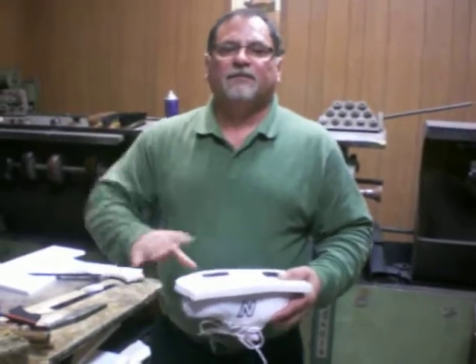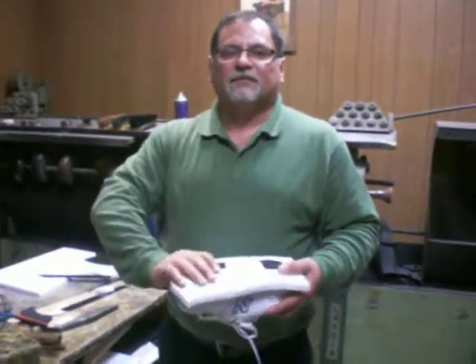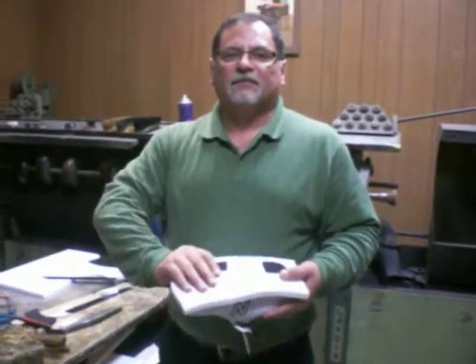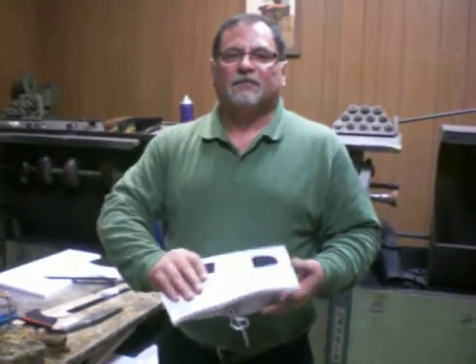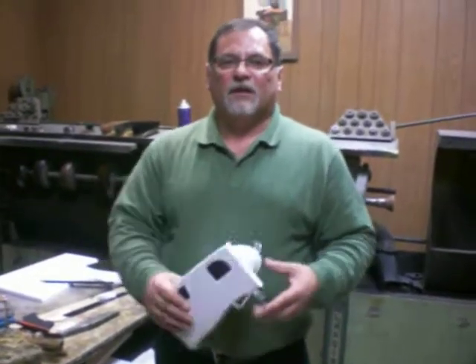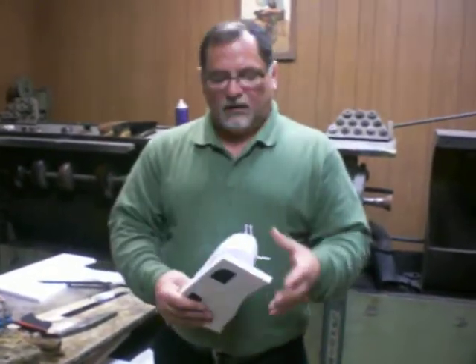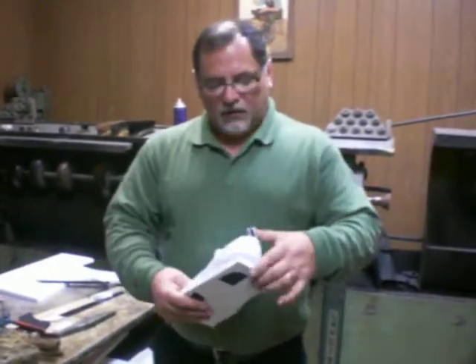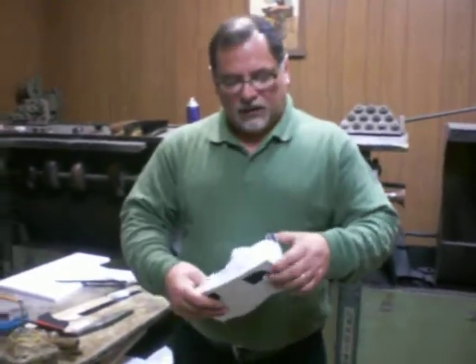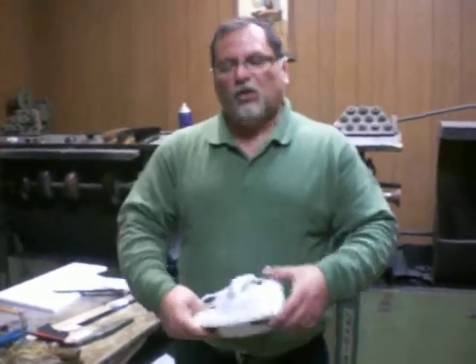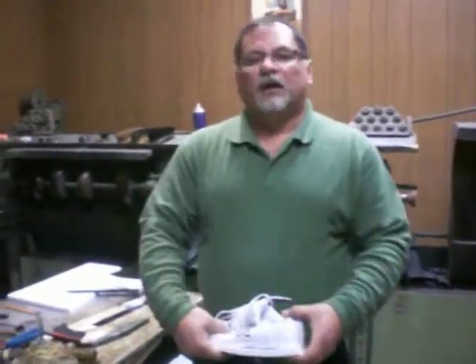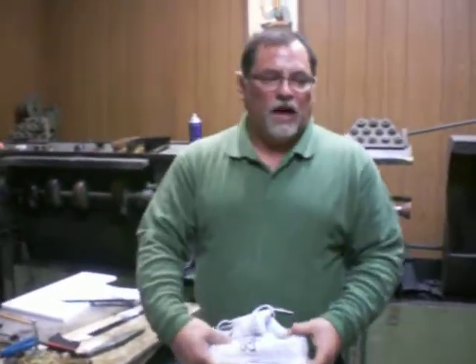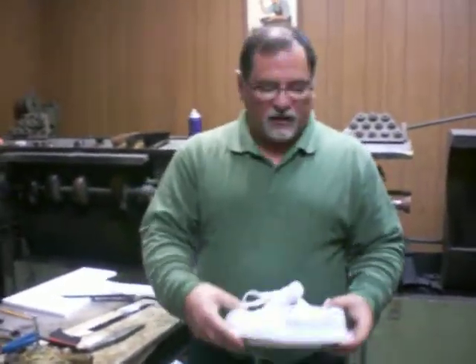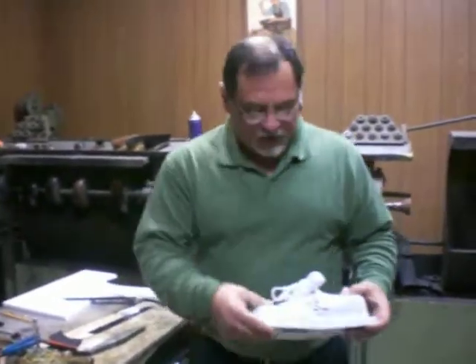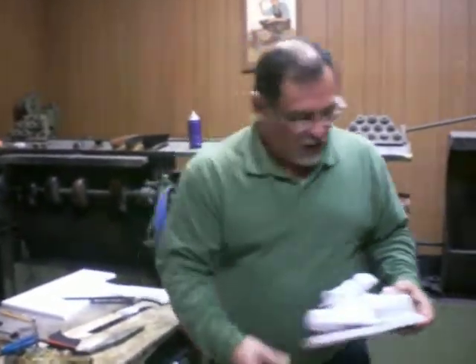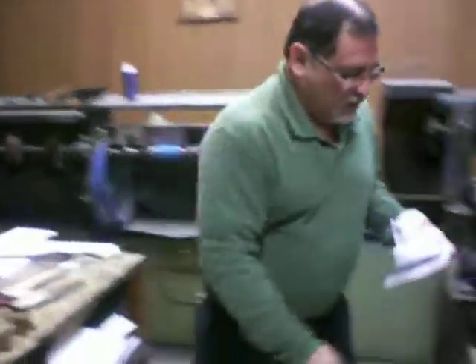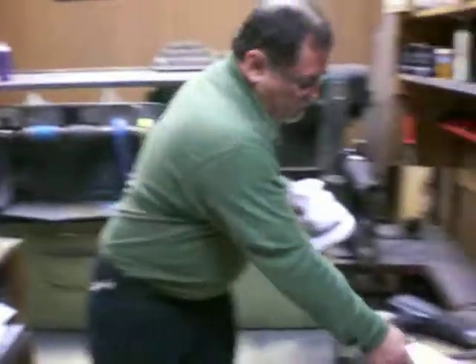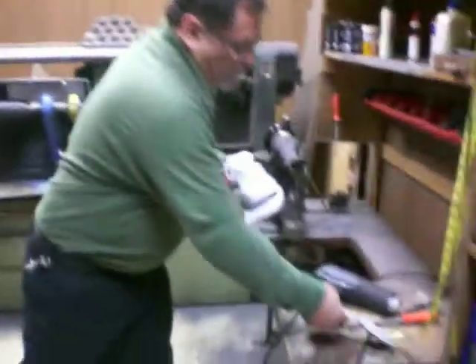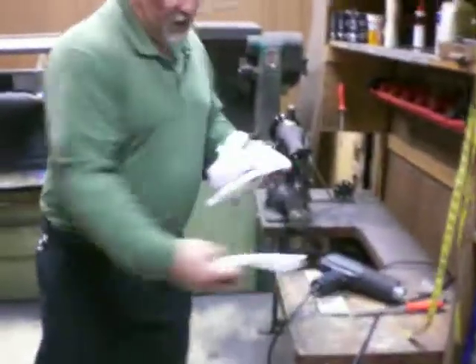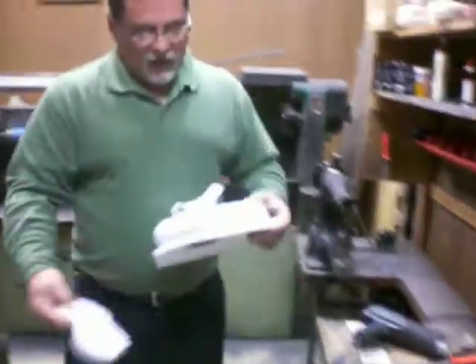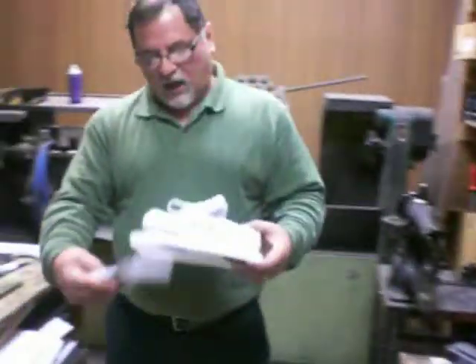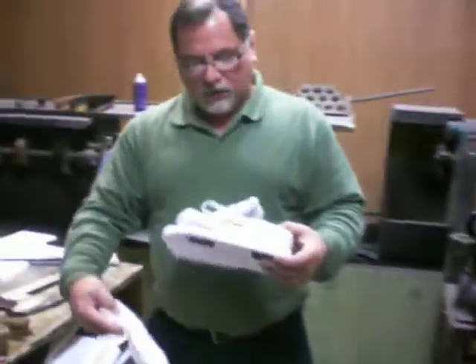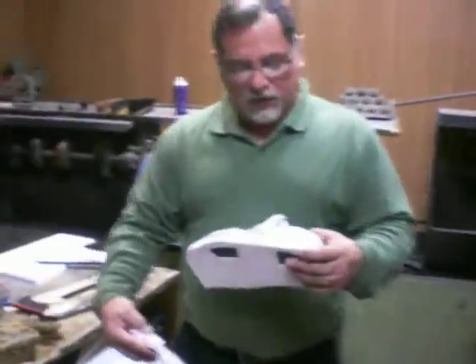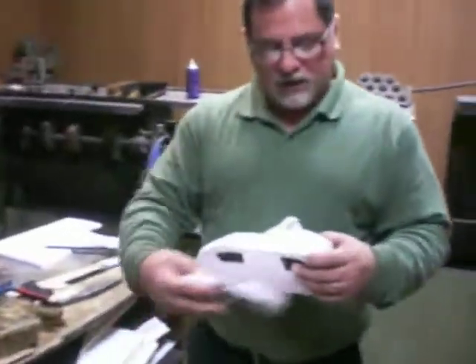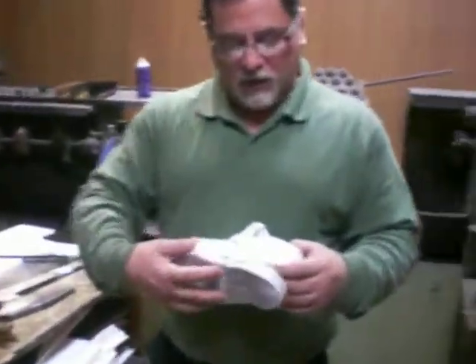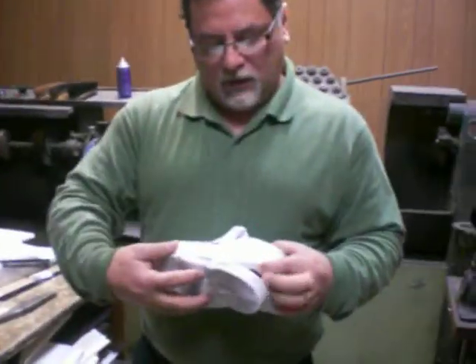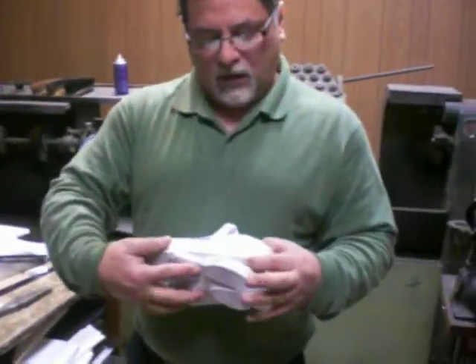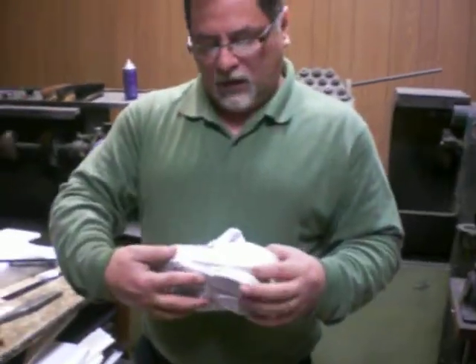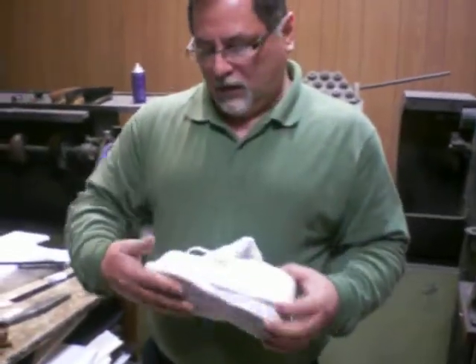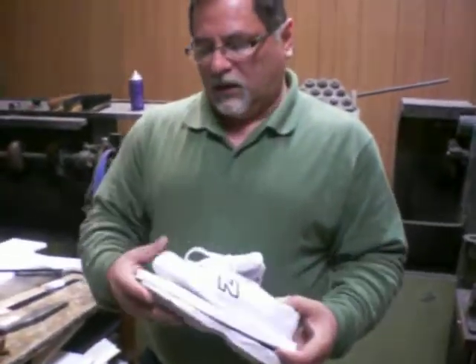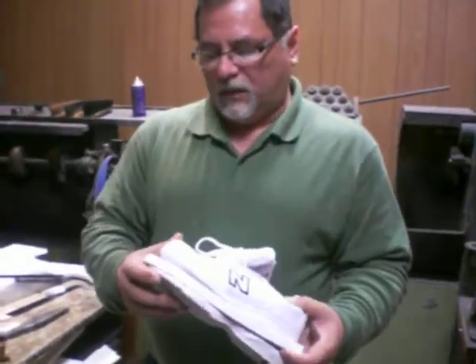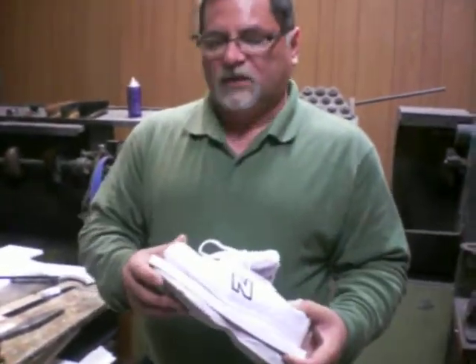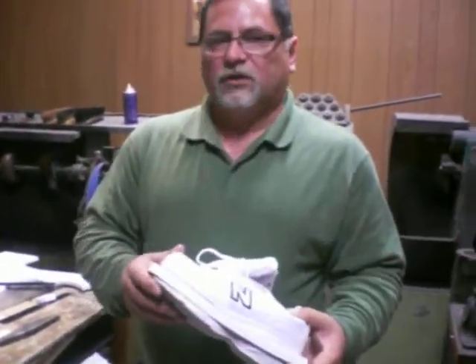What about the sole? The sole — after that, after we put this, we replace the sole too.